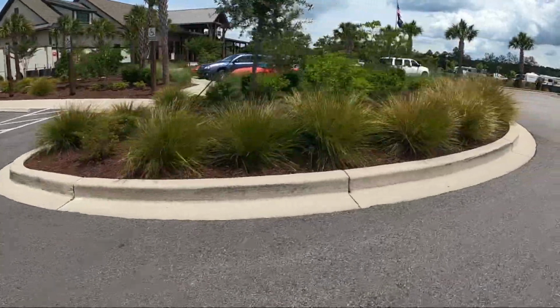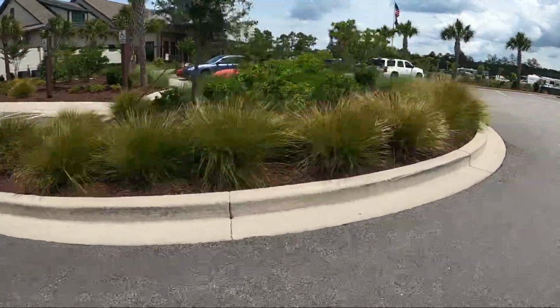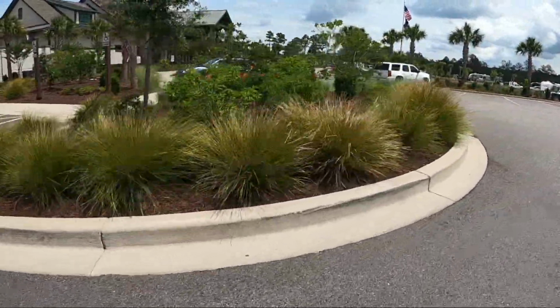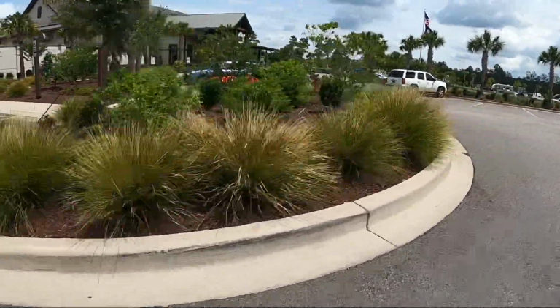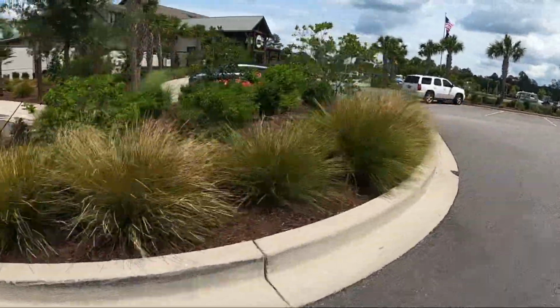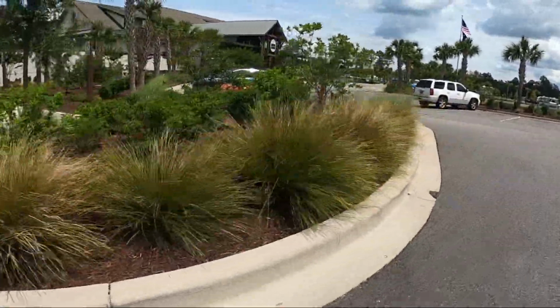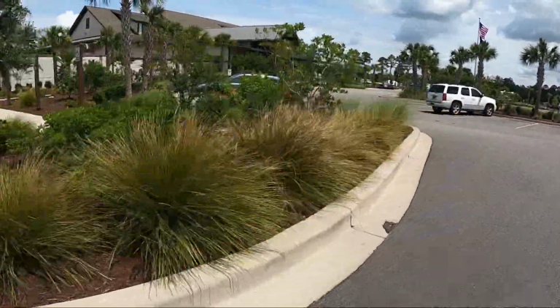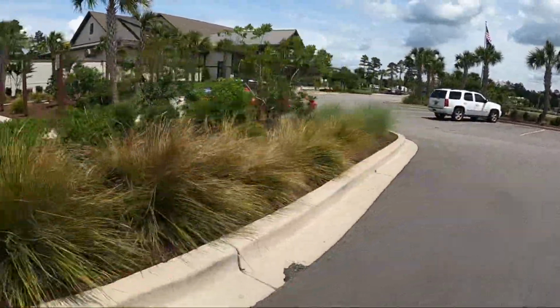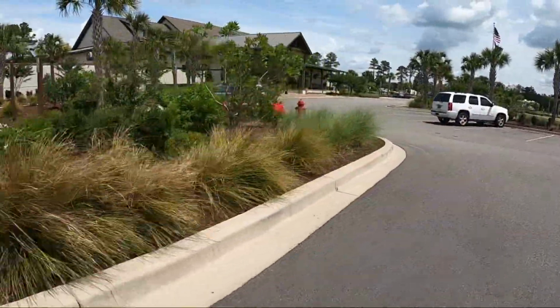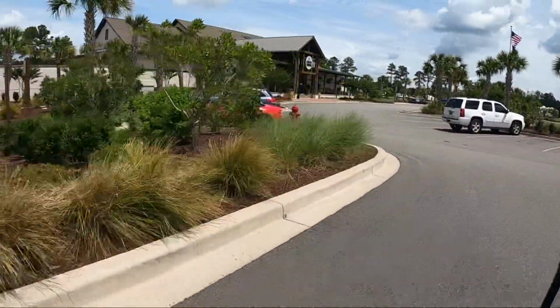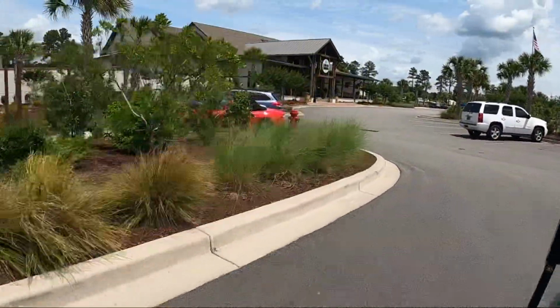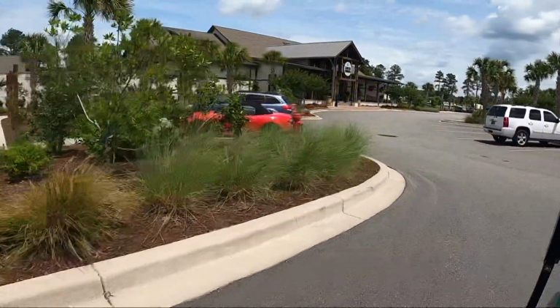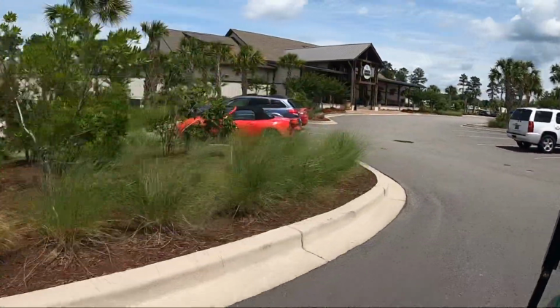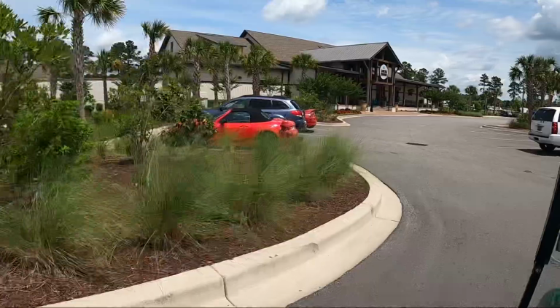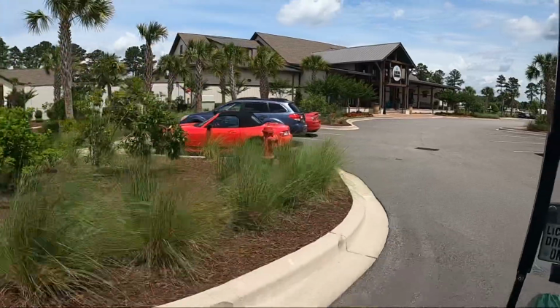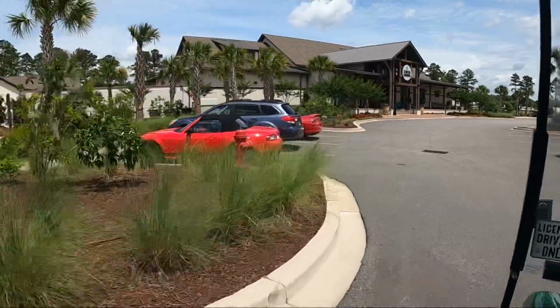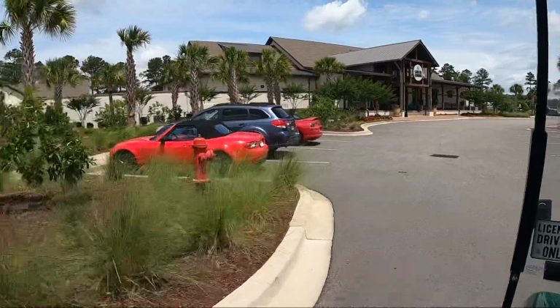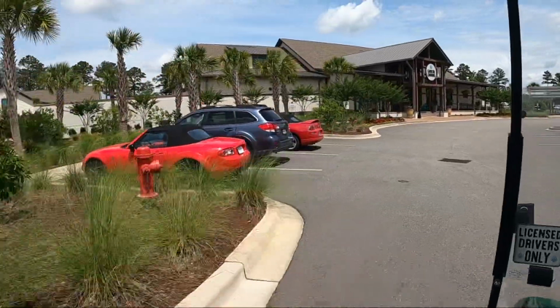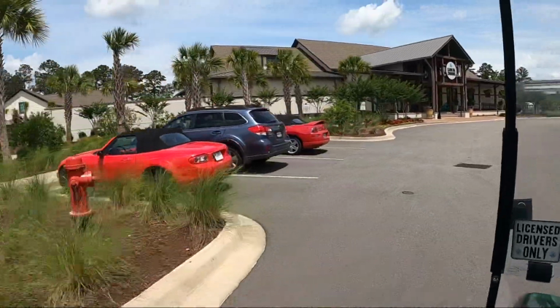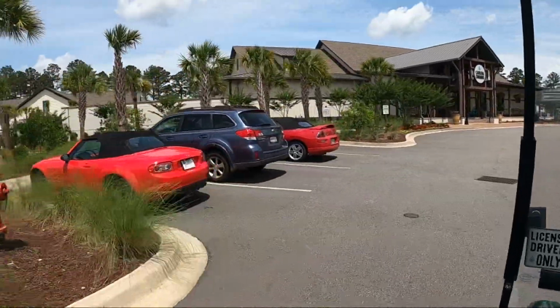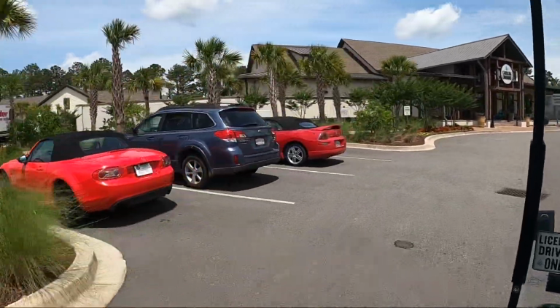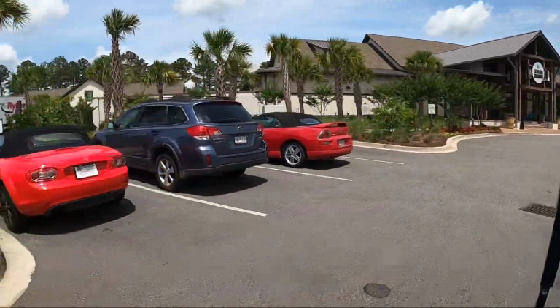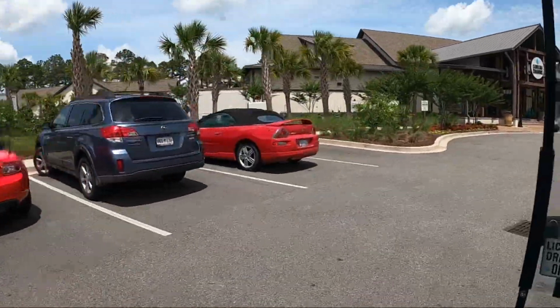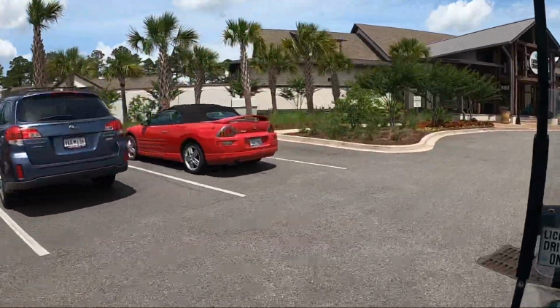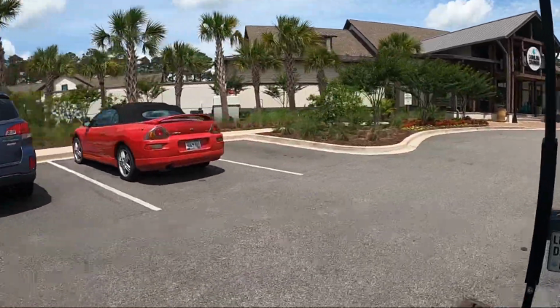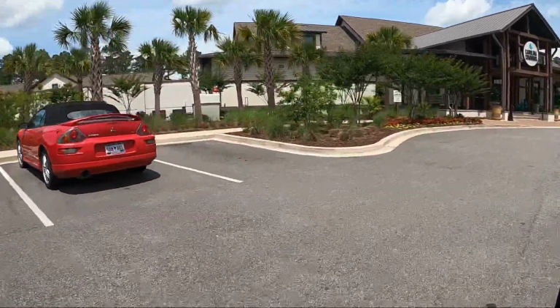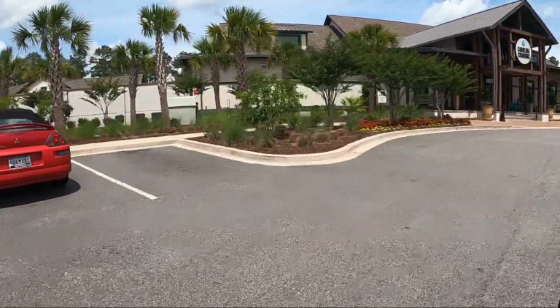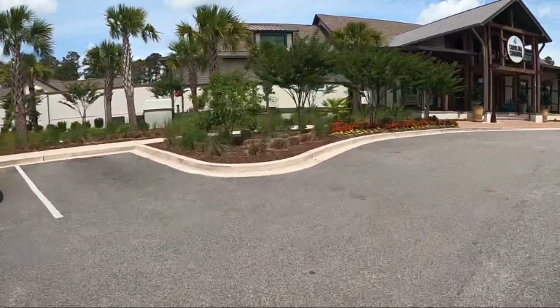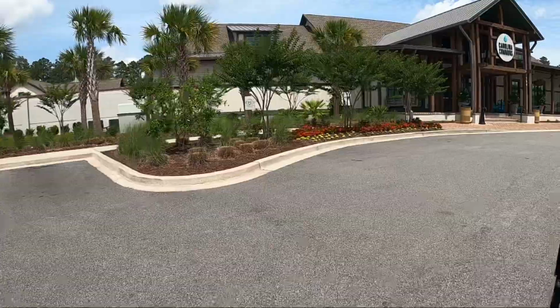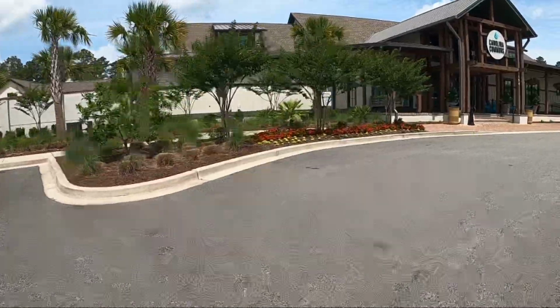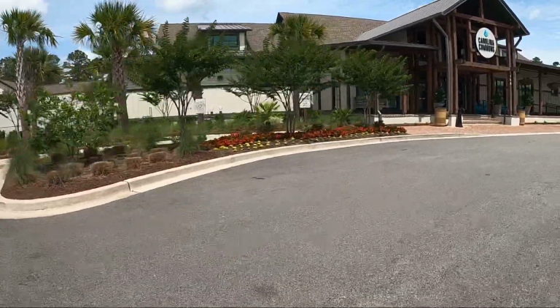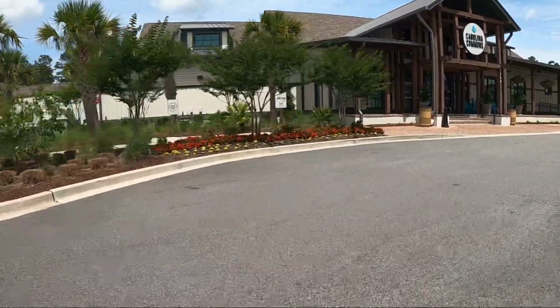This is Carolina Commons, where they have a restaurant in here. There's a grill out back — you can eat there or take food to the pool.